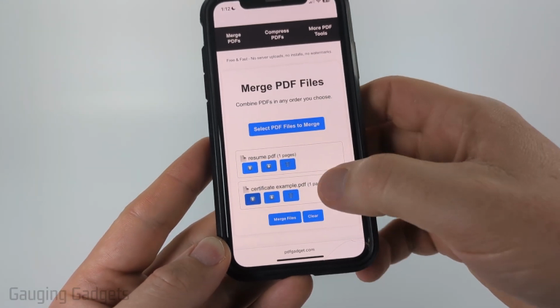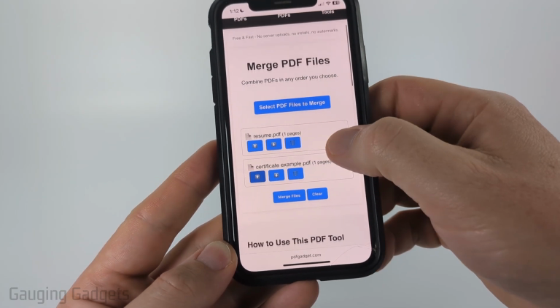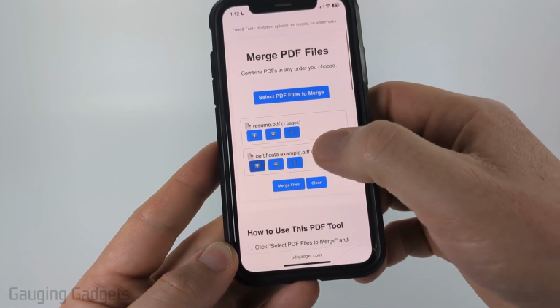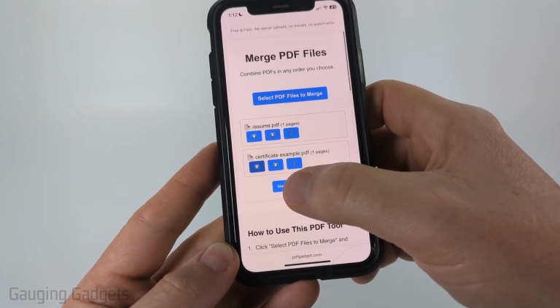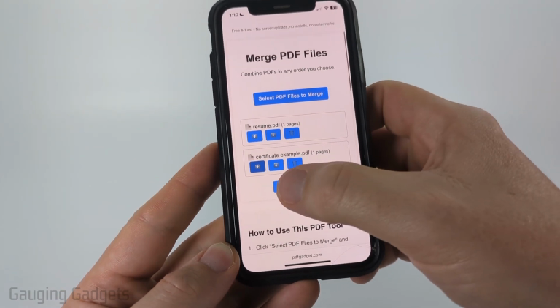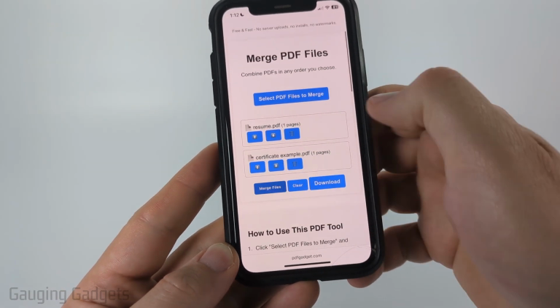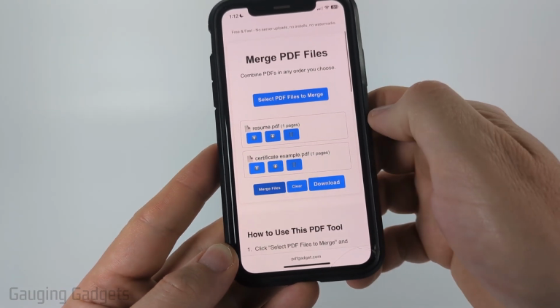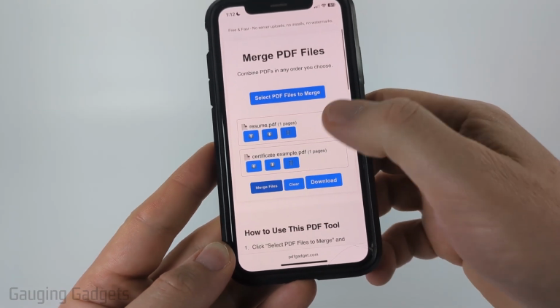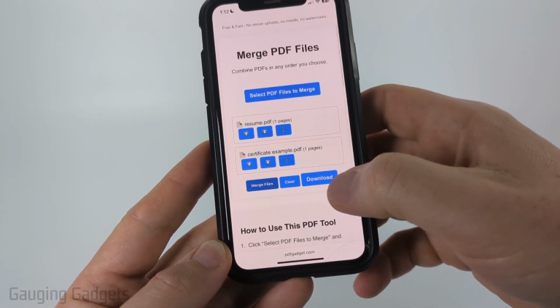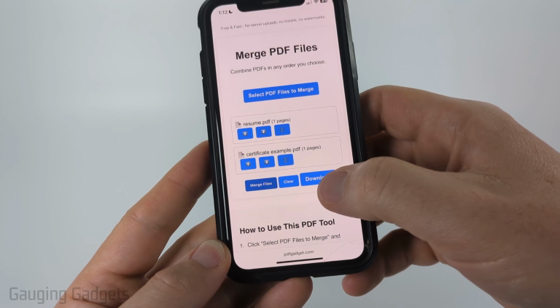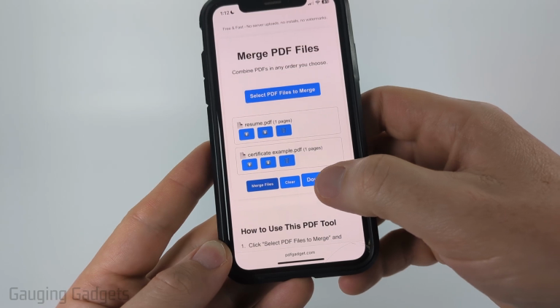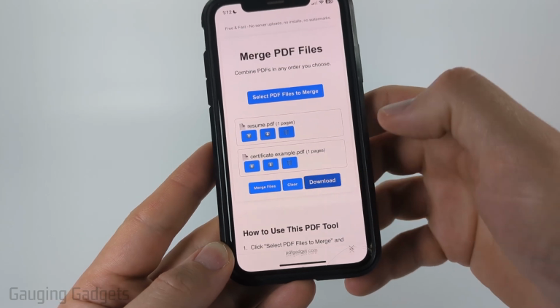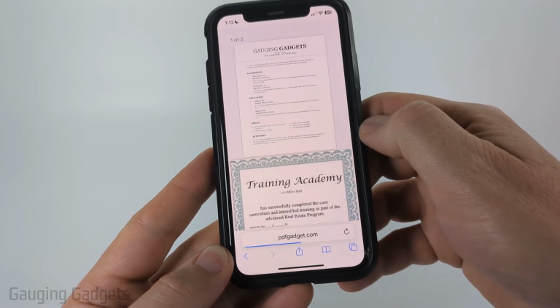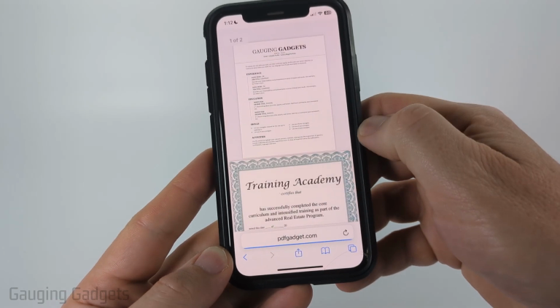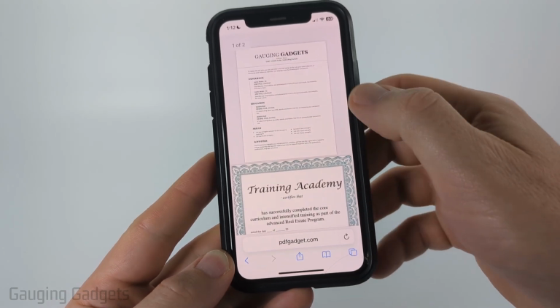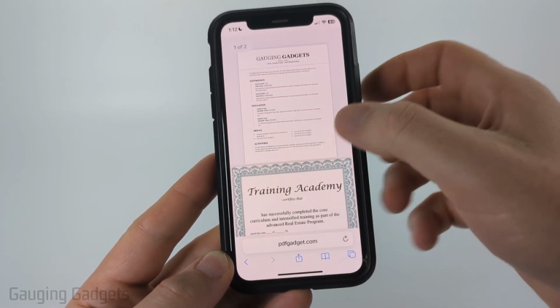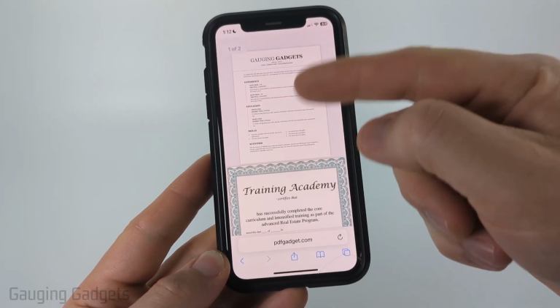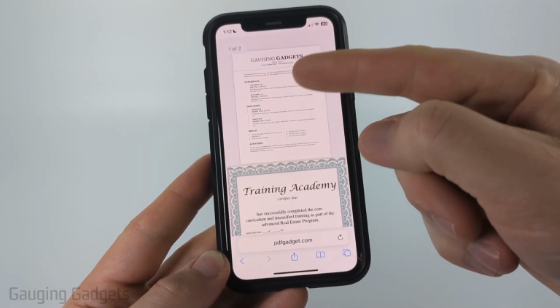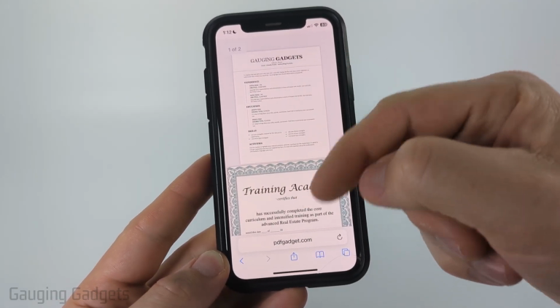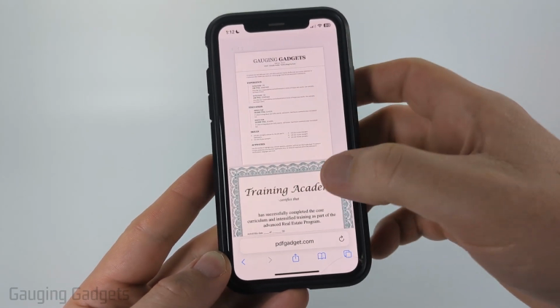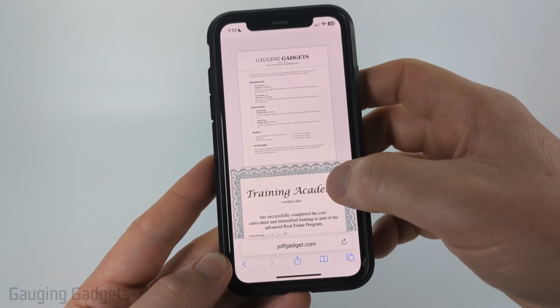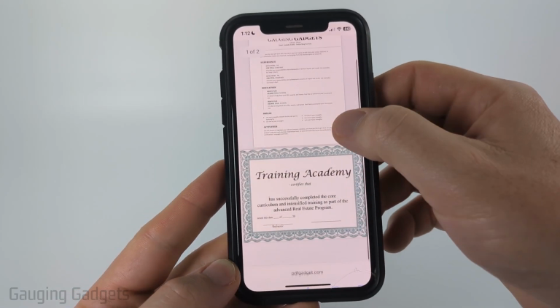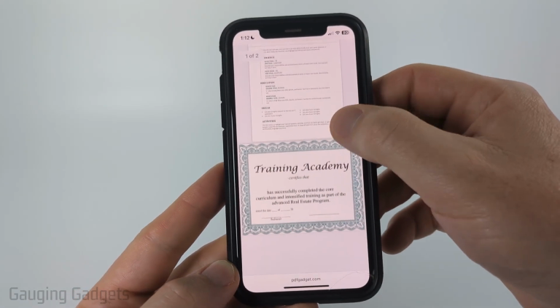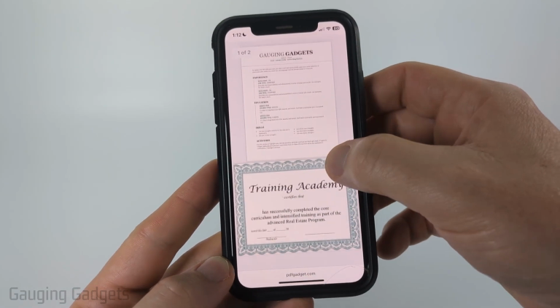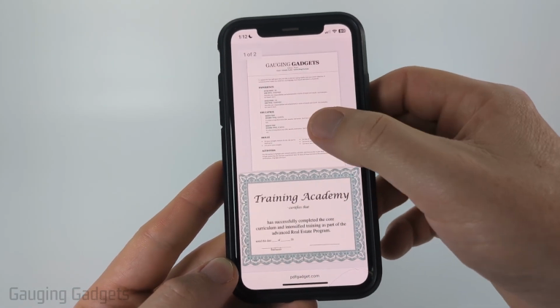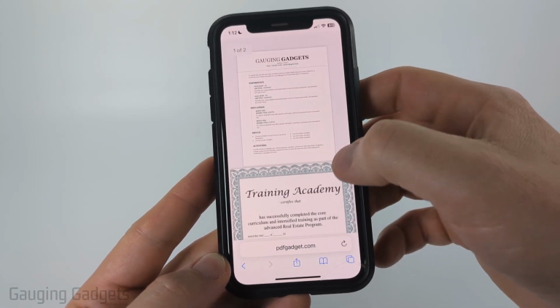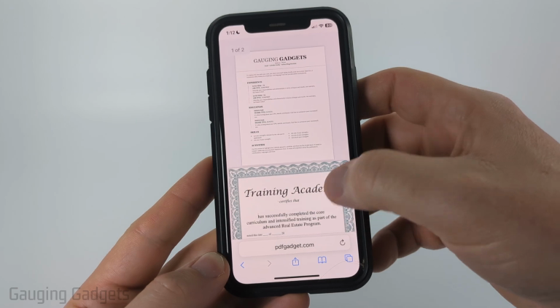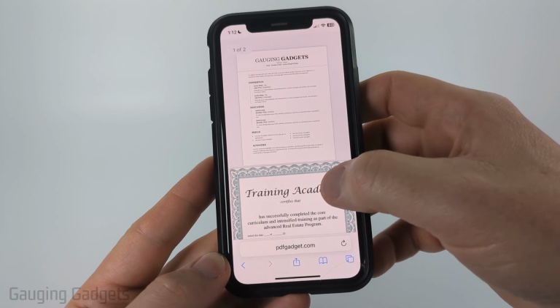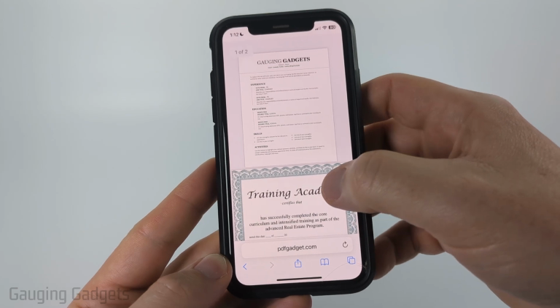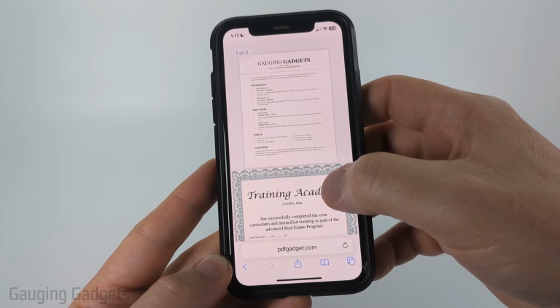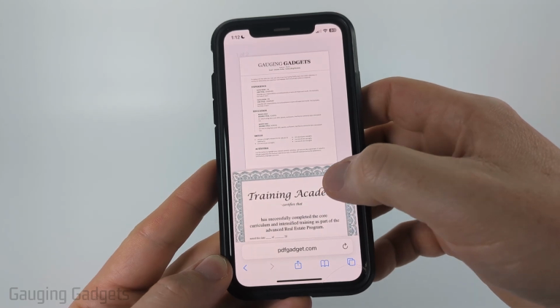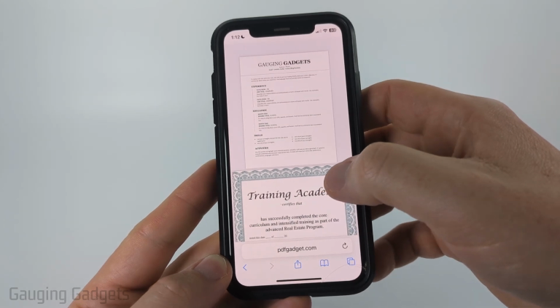Once you're ready, select merge files and then select download. You'll then see the PDF show up, and as you can see it combined my resume and my training certificate together.